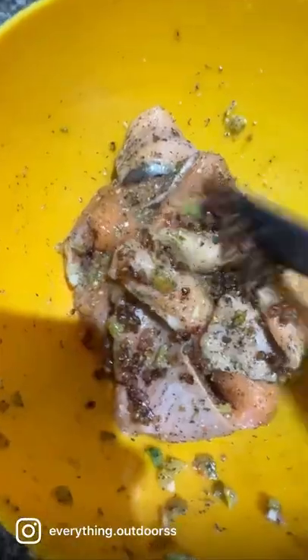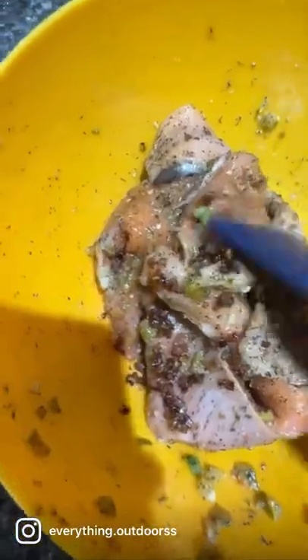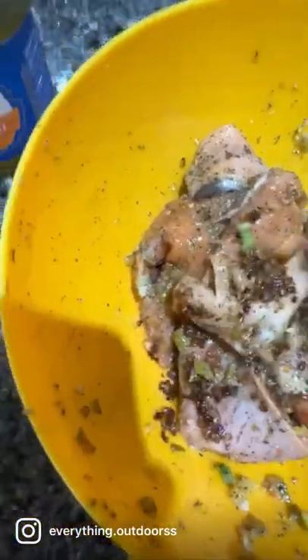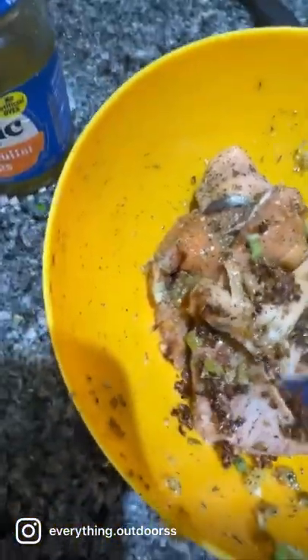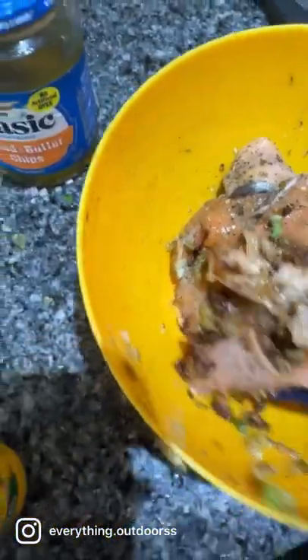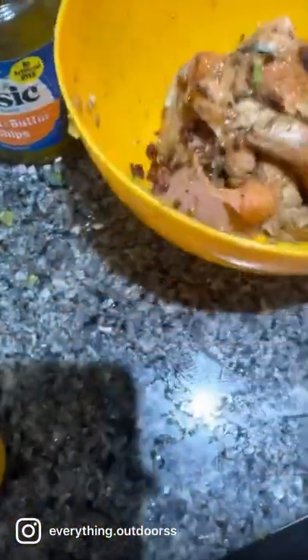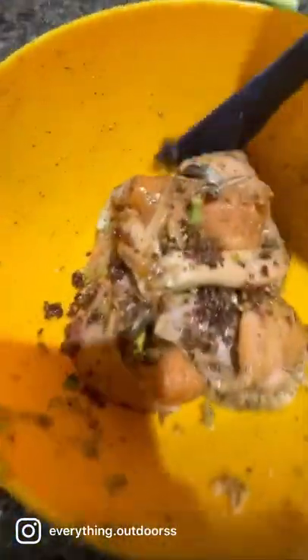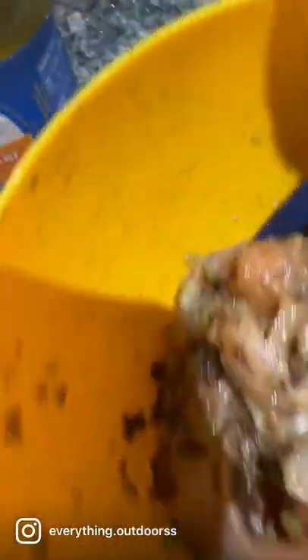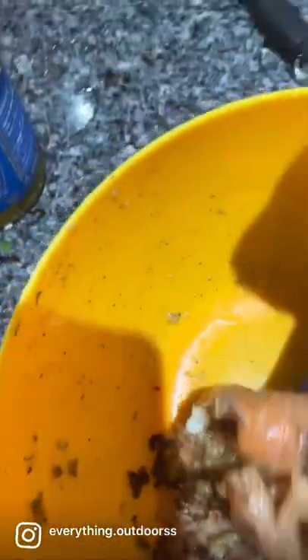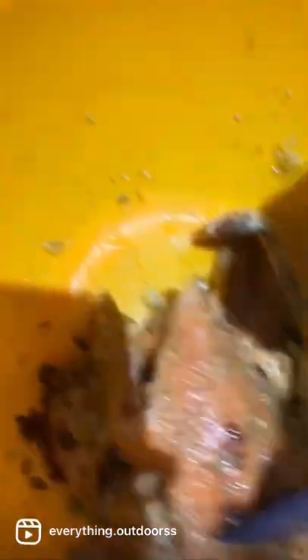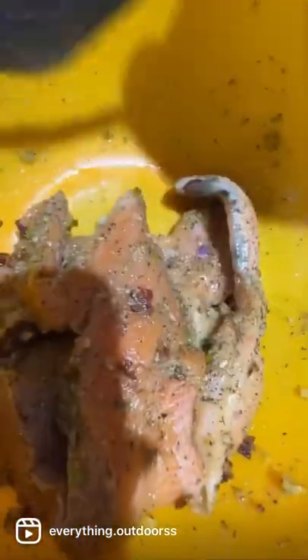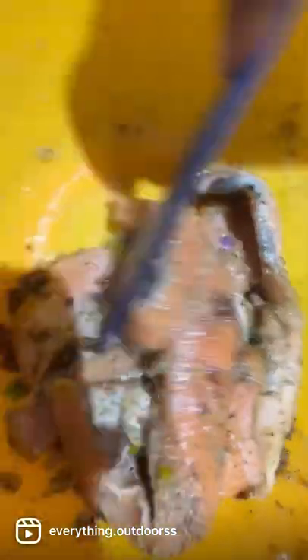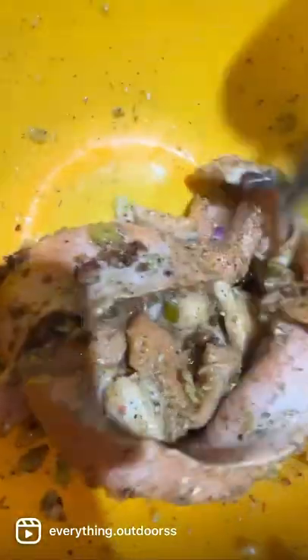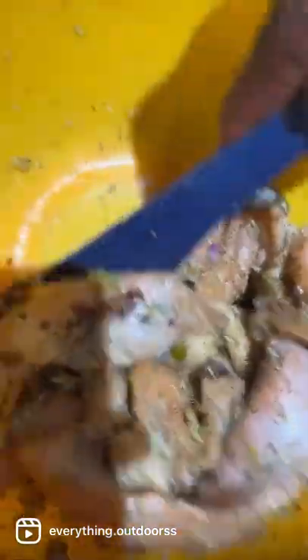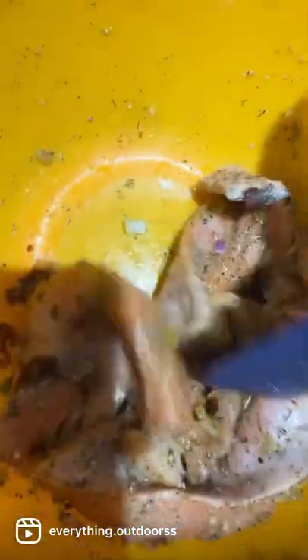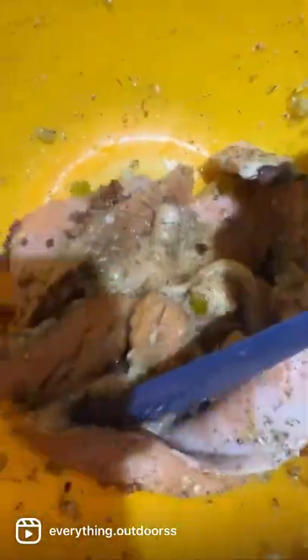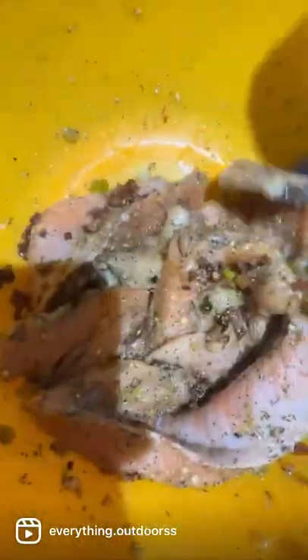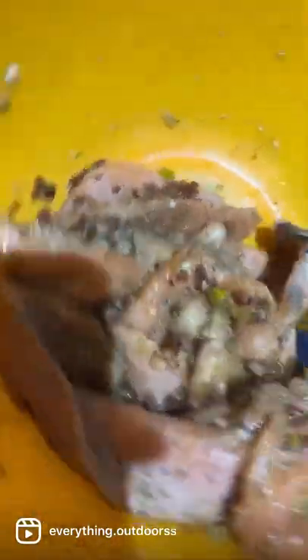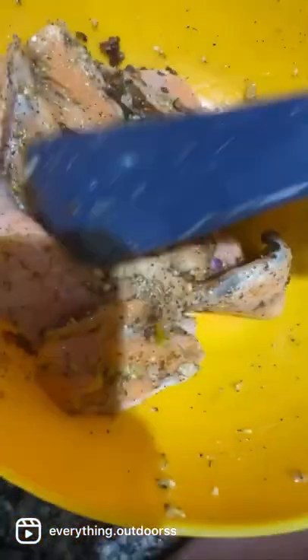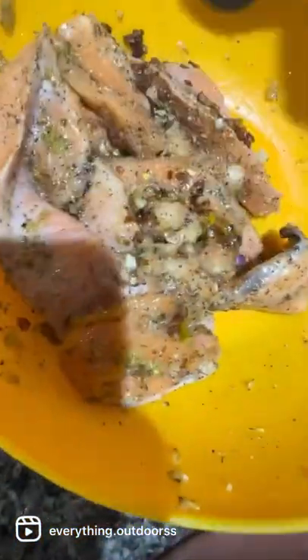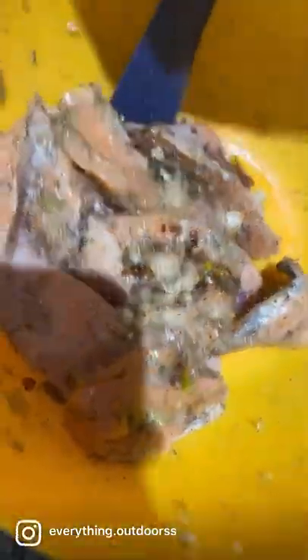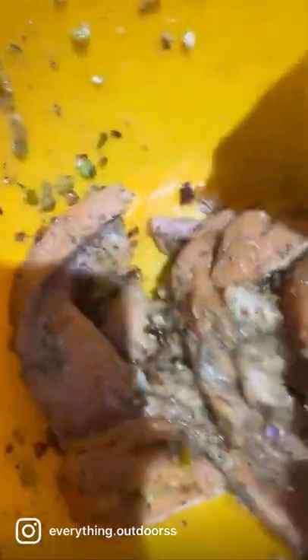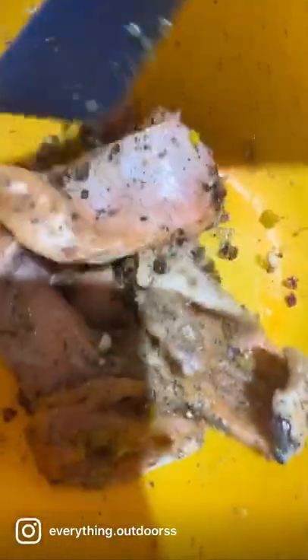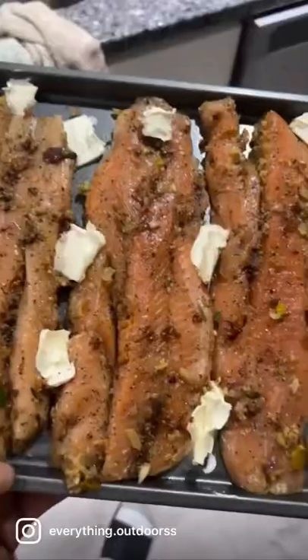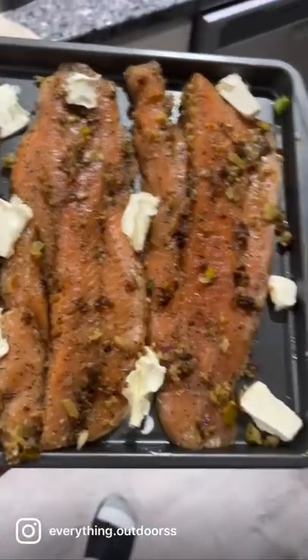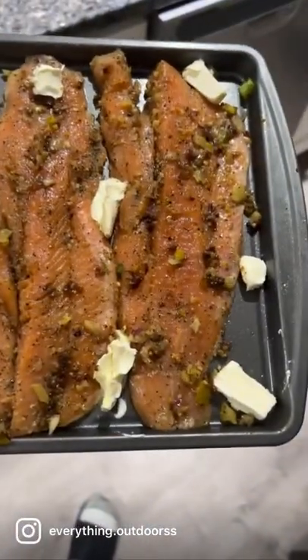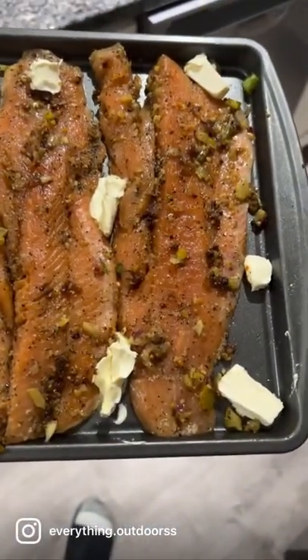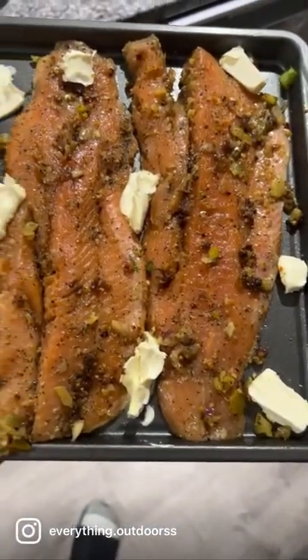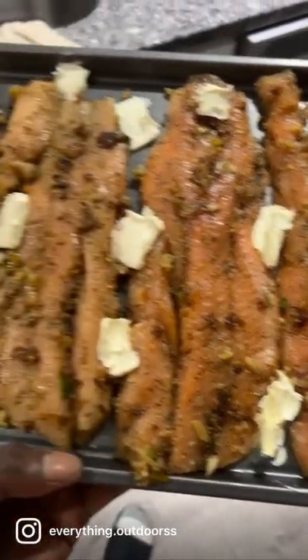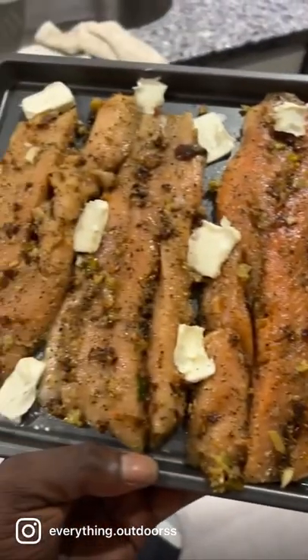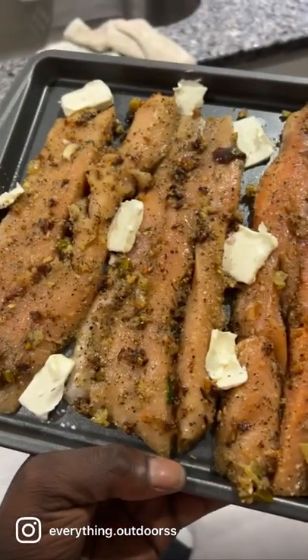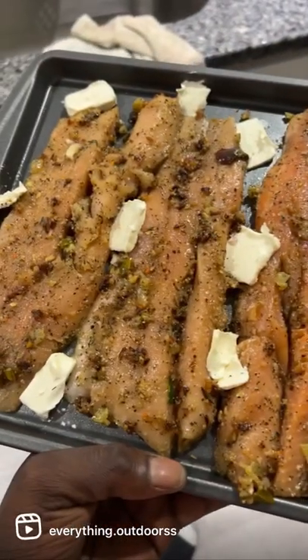I'm going to let my peppers and garlic cool down a little bit, and that butter too. Now I'm just giving it a good mix, being gentle with it. And then I'm going to let it sit — I put it in the refrigerator for like an hour actually.